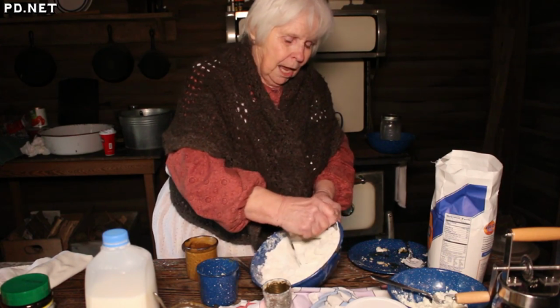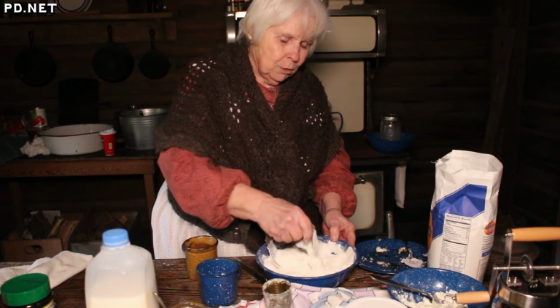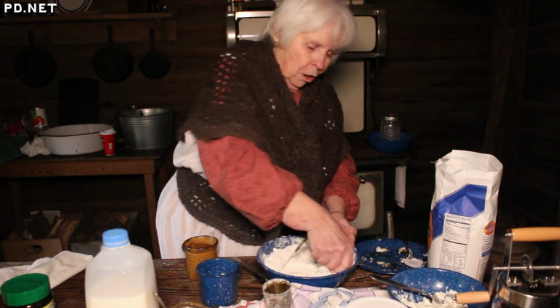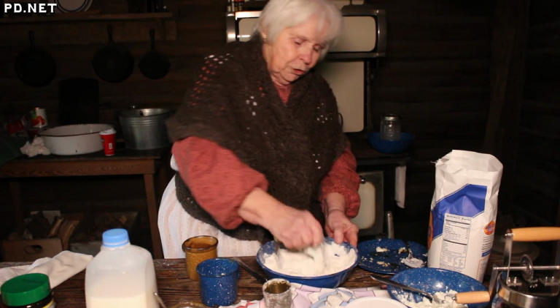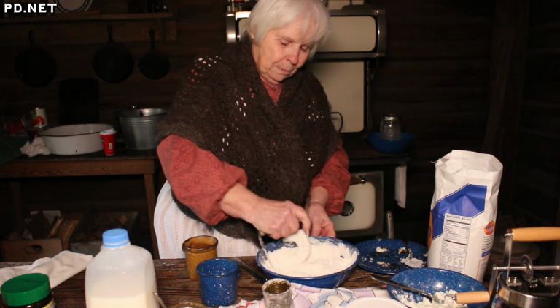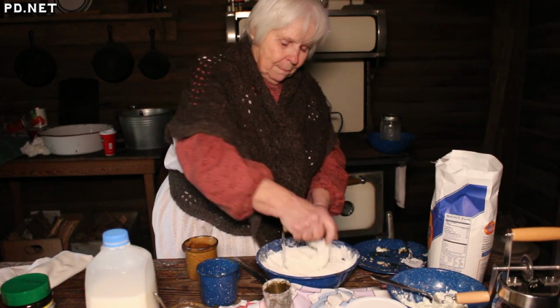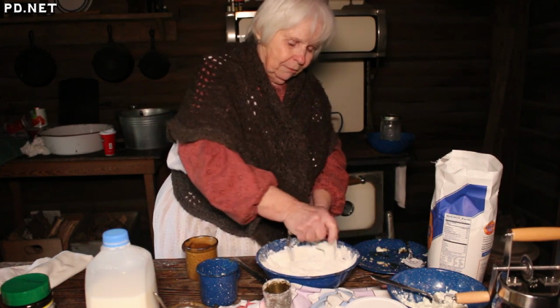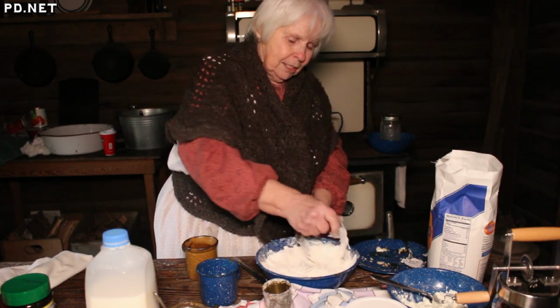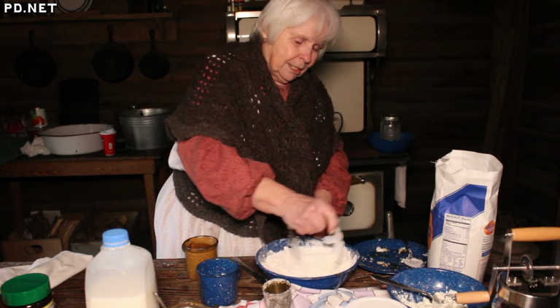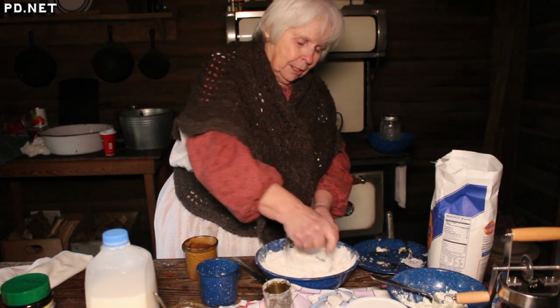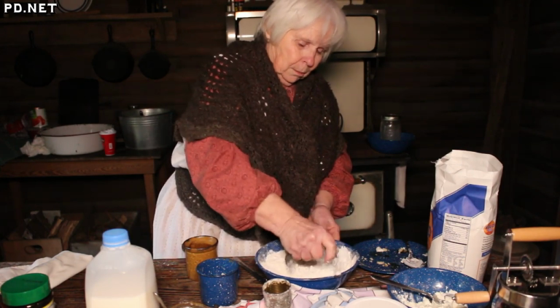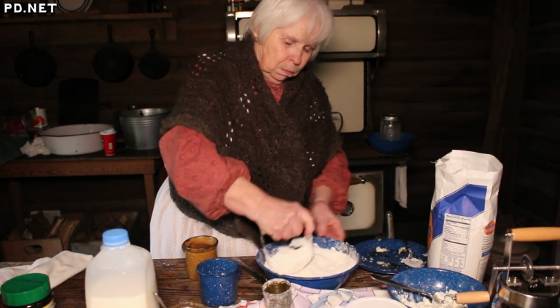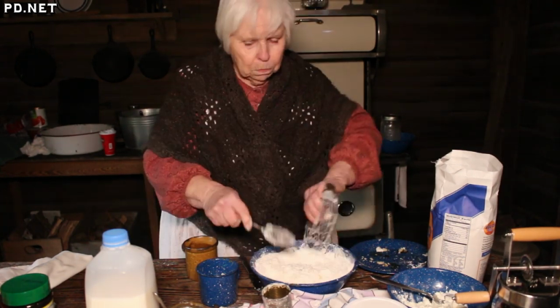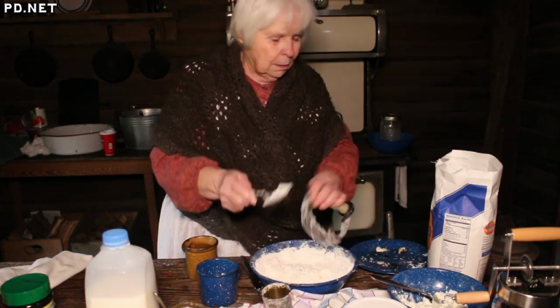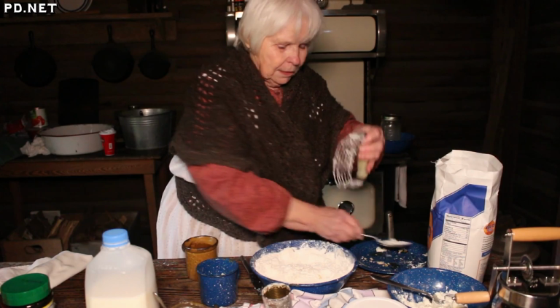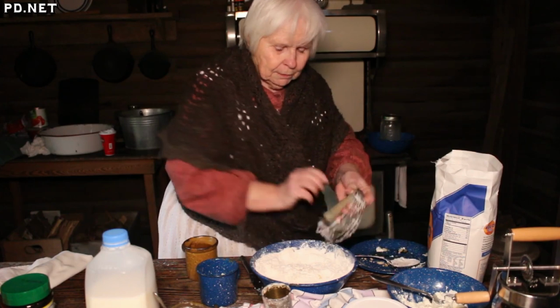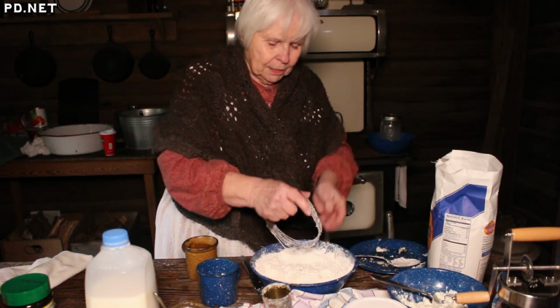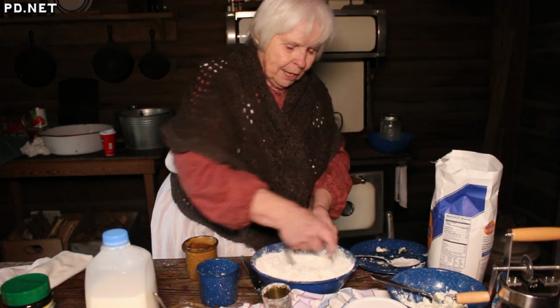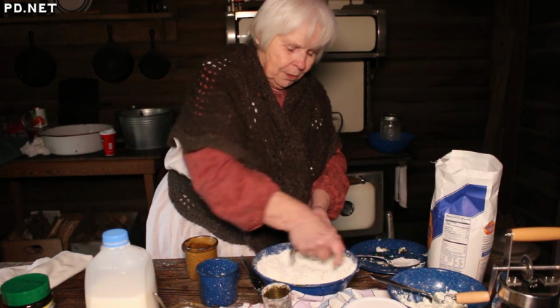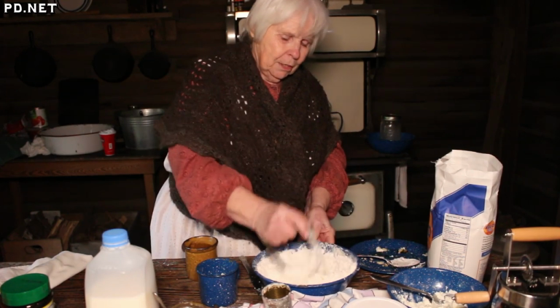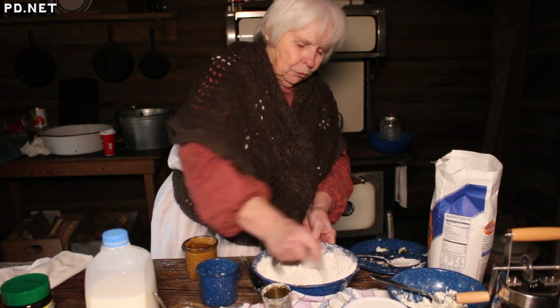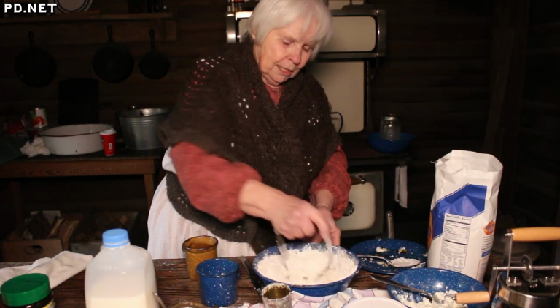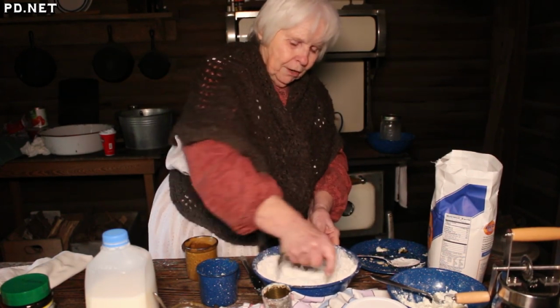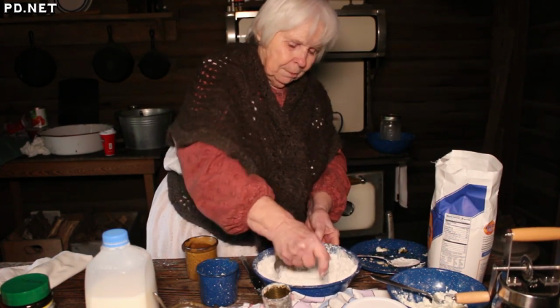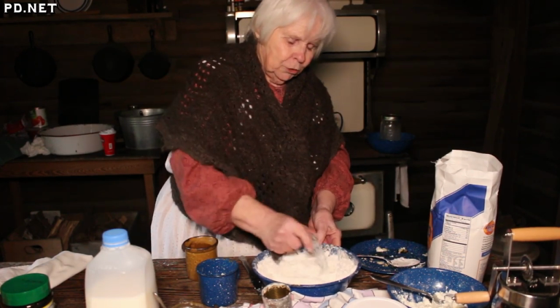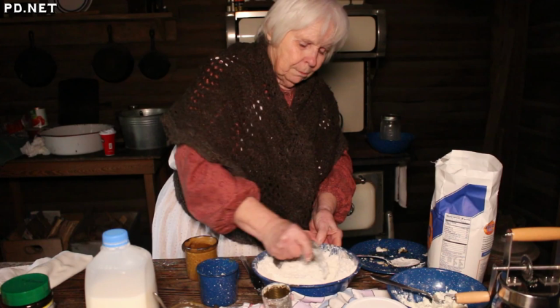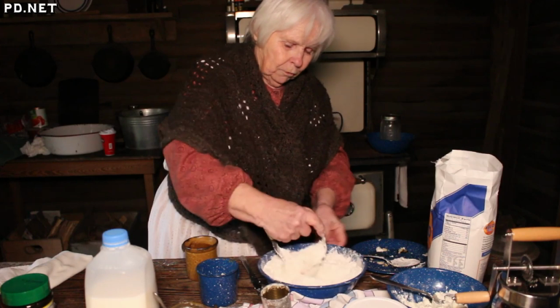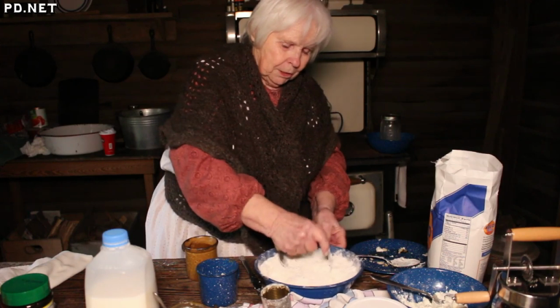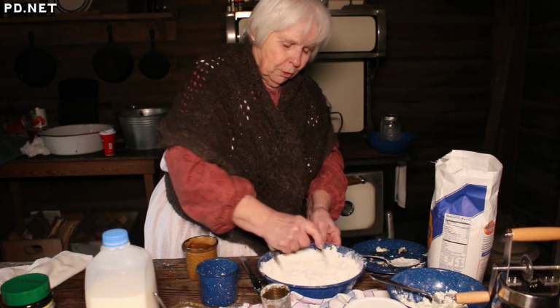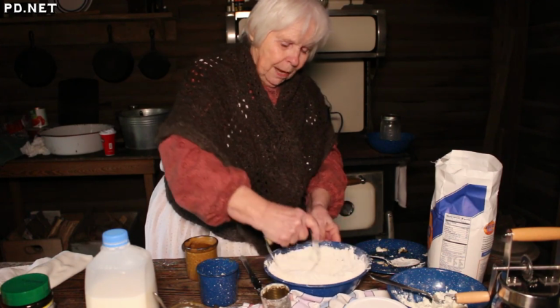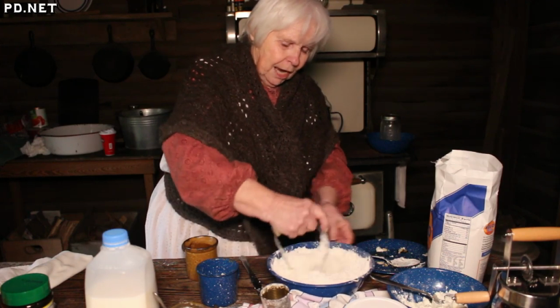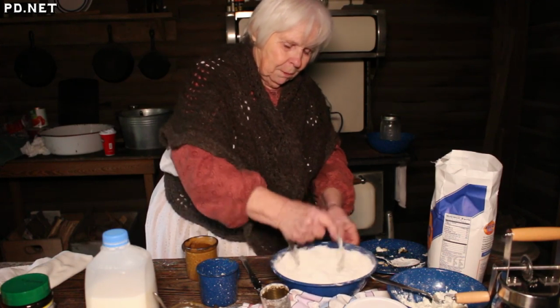I'm using lard as a shortening because that makes the flakiest biscuits. This is breaking up the shortening into very little pieces. For biscuits, you want them about the size of a pea.